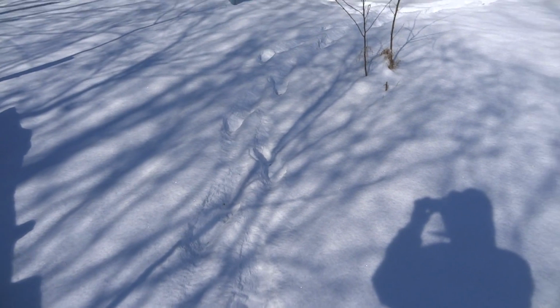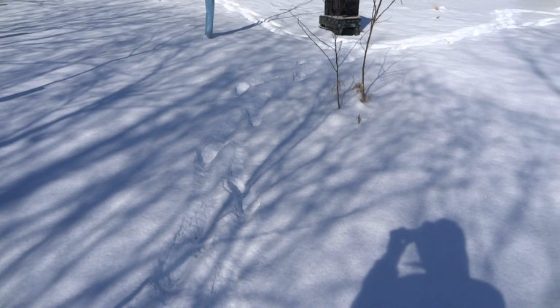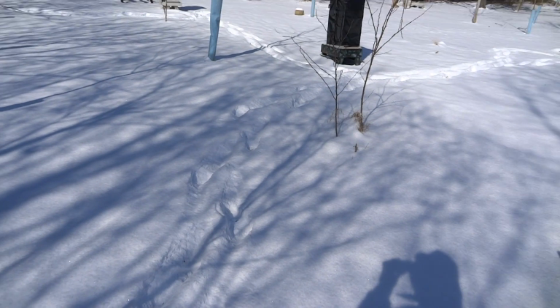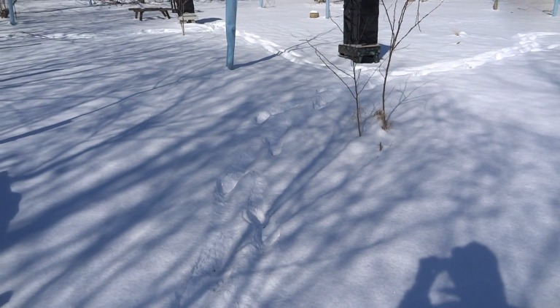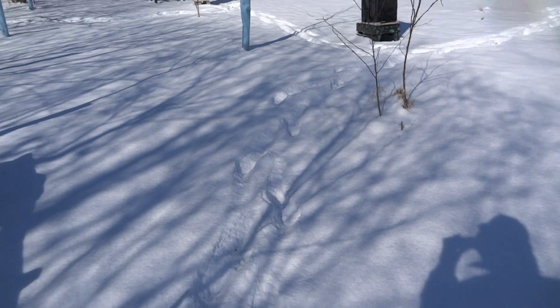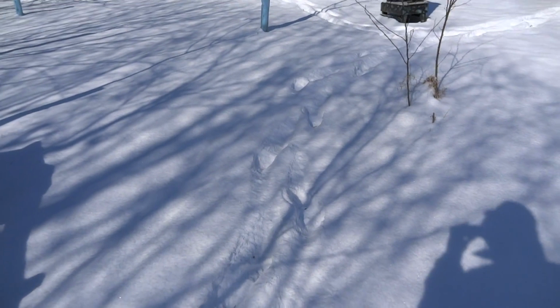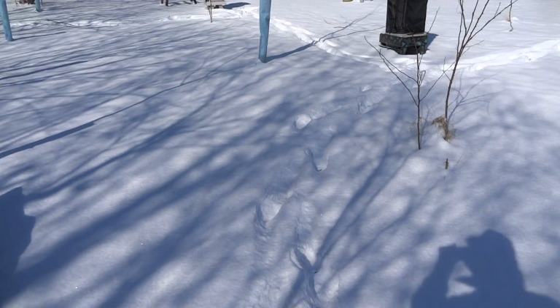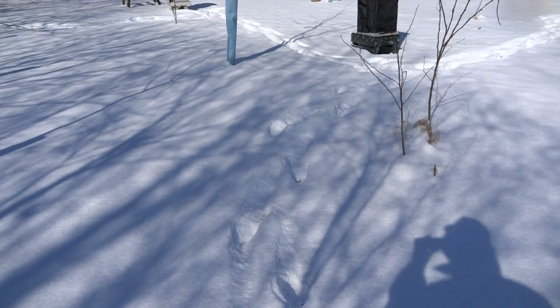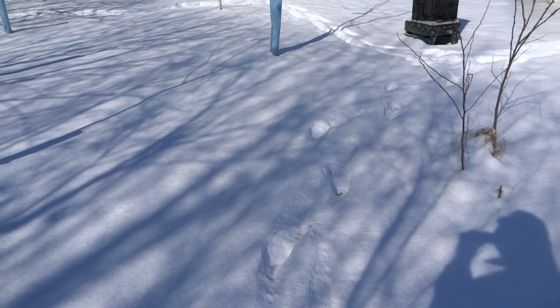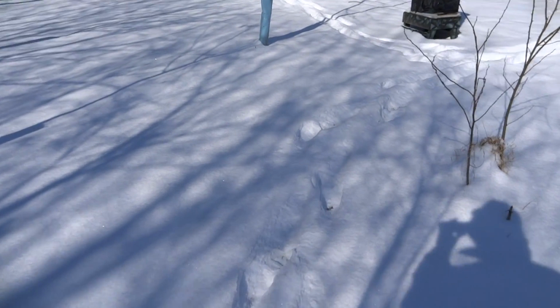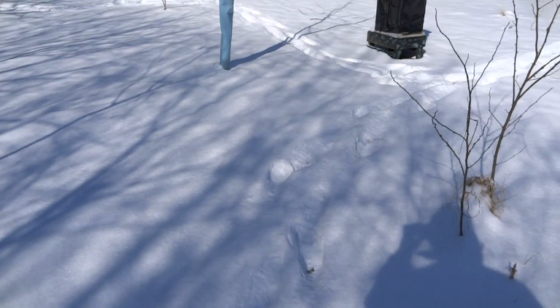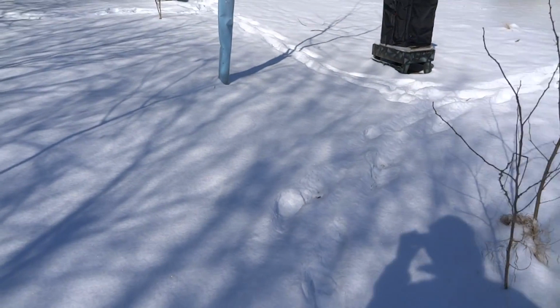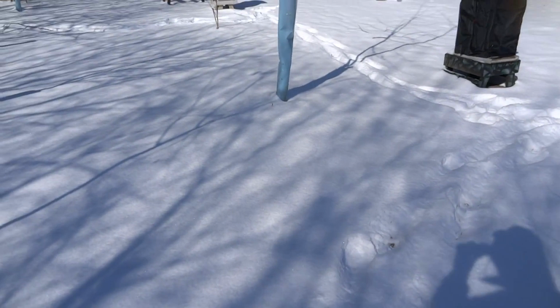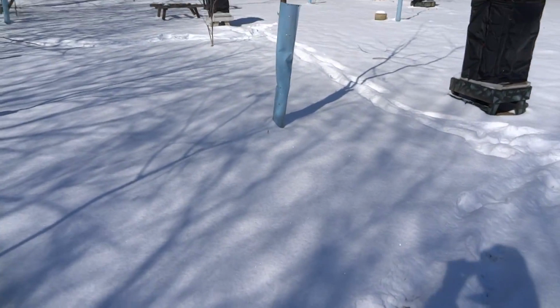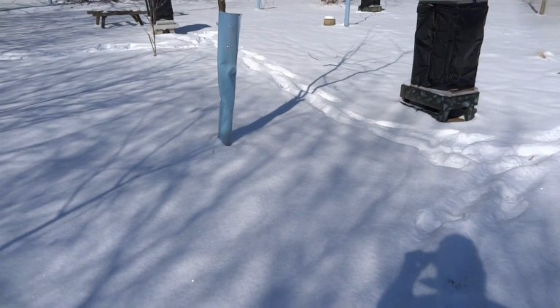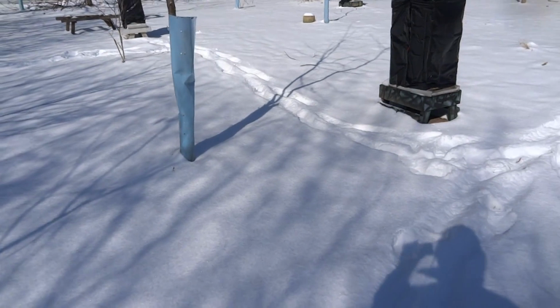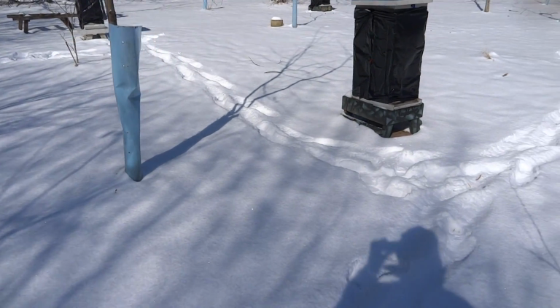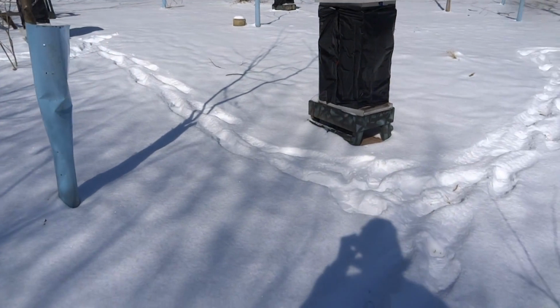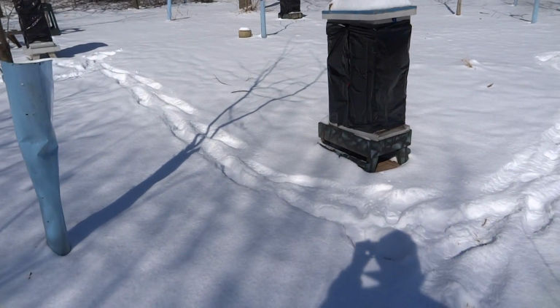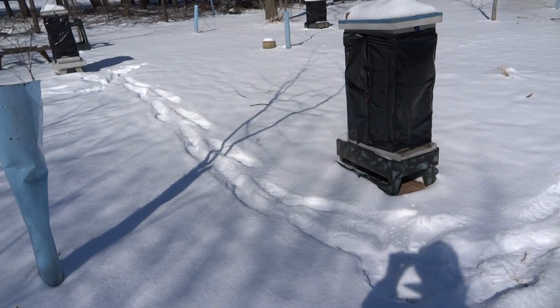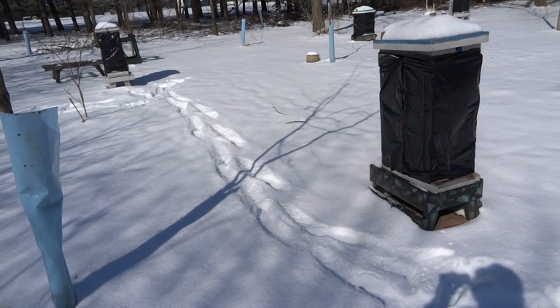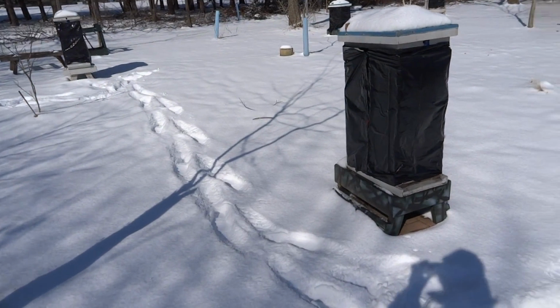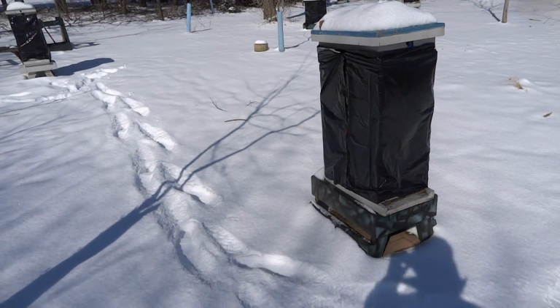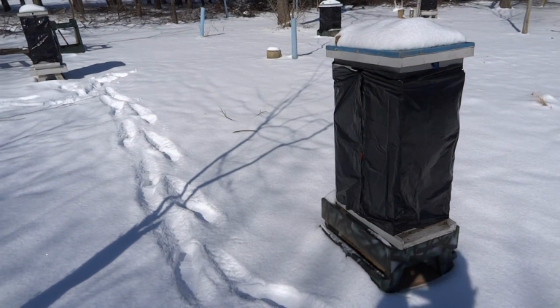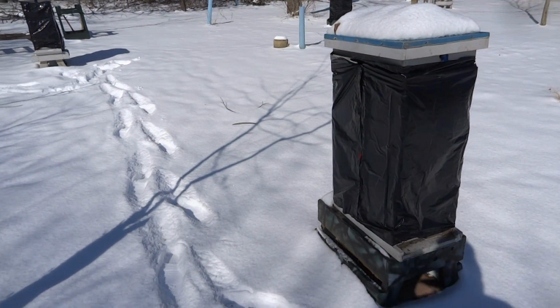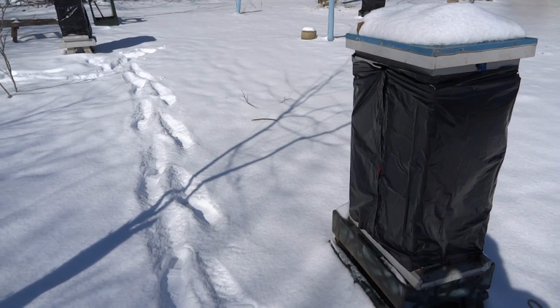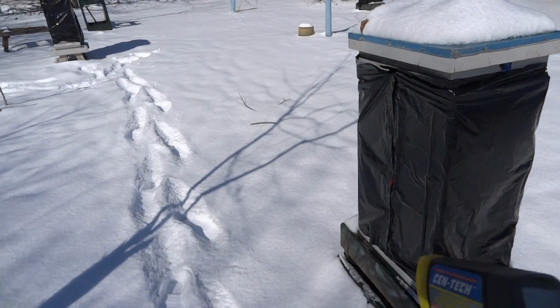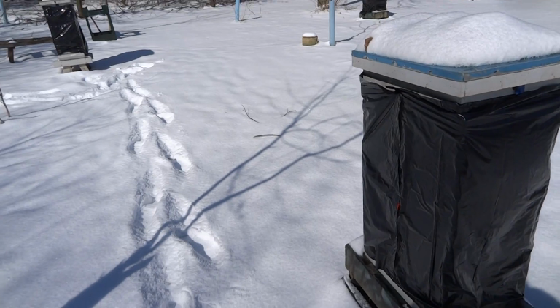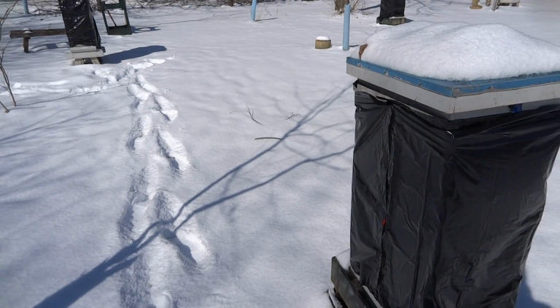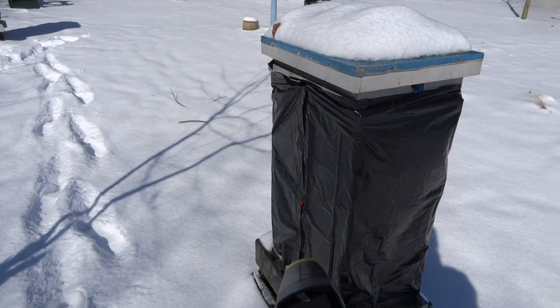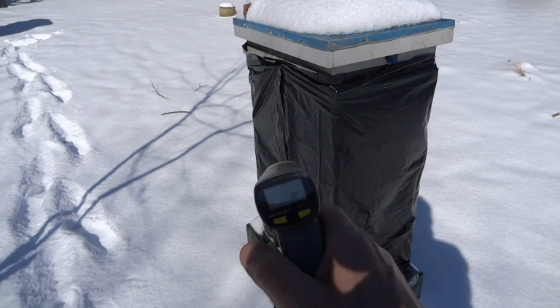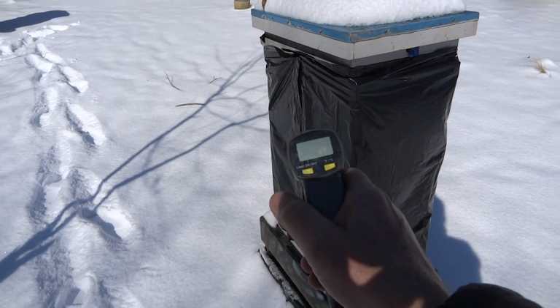Here we are in the backyard apiary. The ambient temperature is 19 degrees Fahrenheit. We had some snow last night. I just want to check on these thermal wraps and see how they're doing.